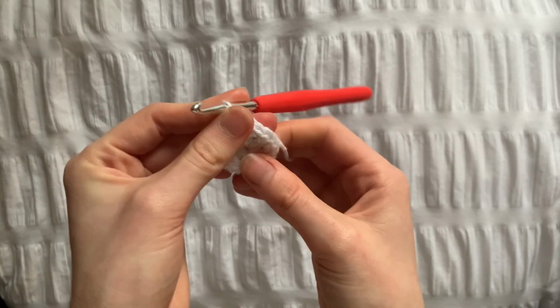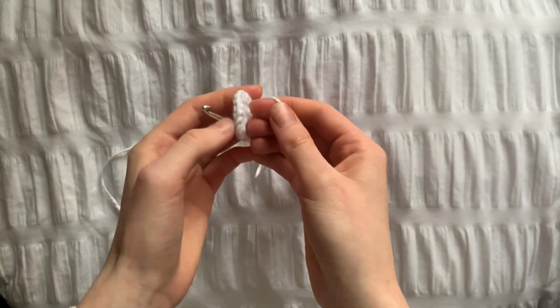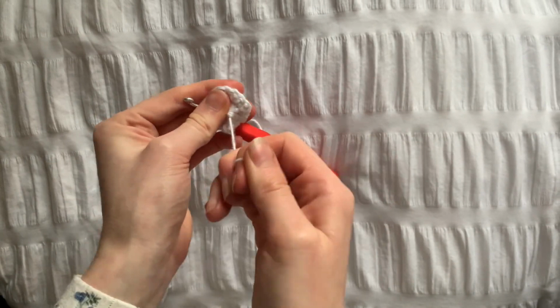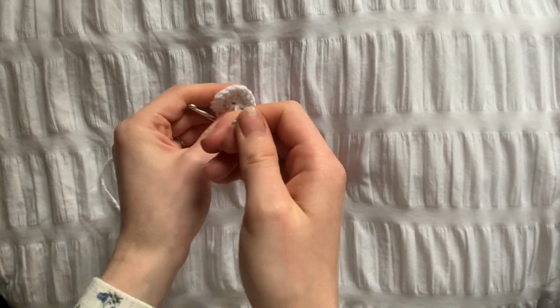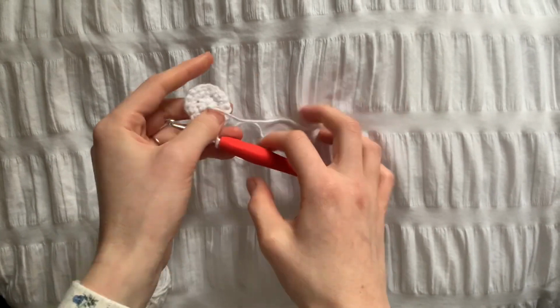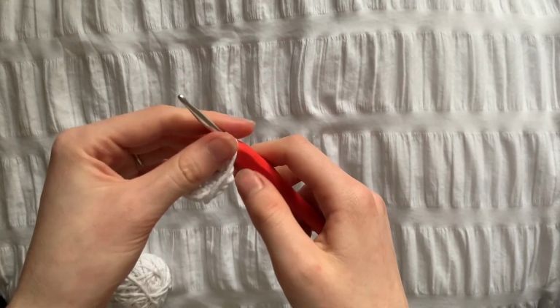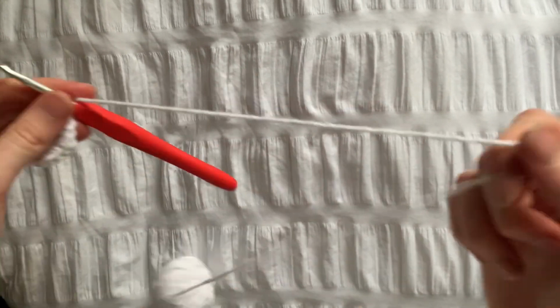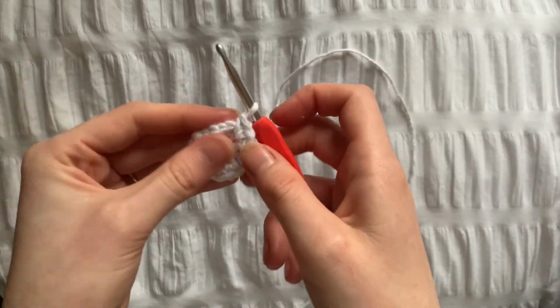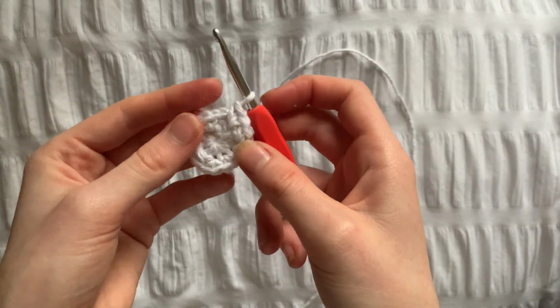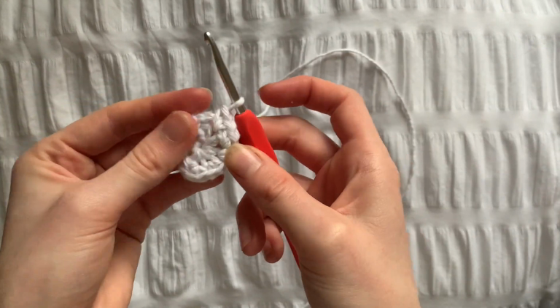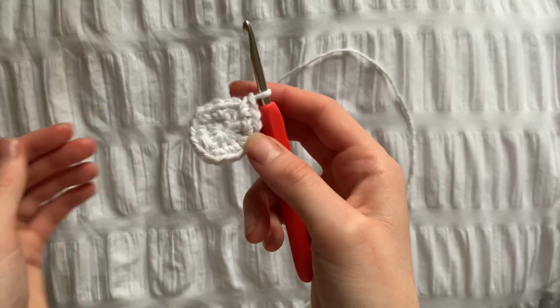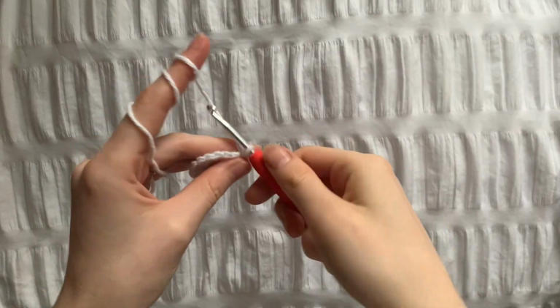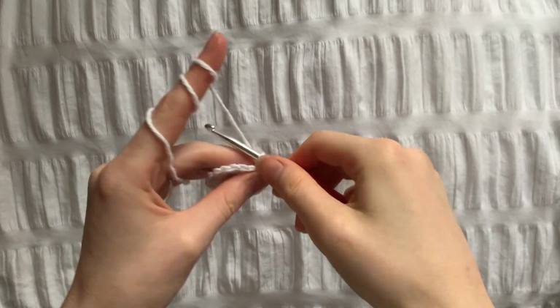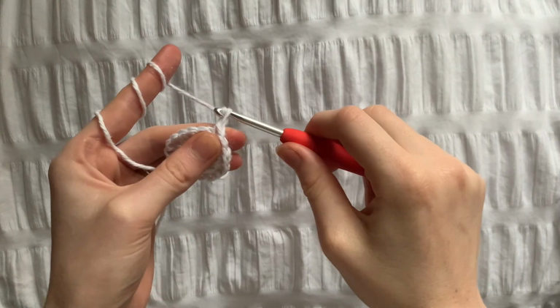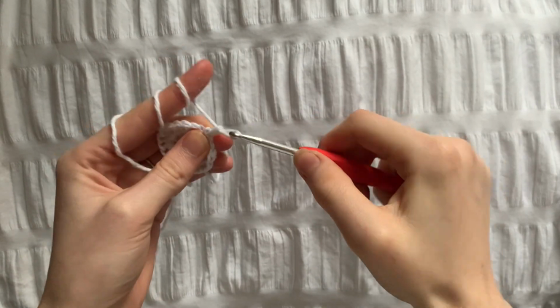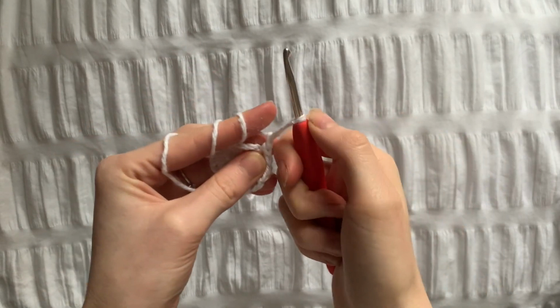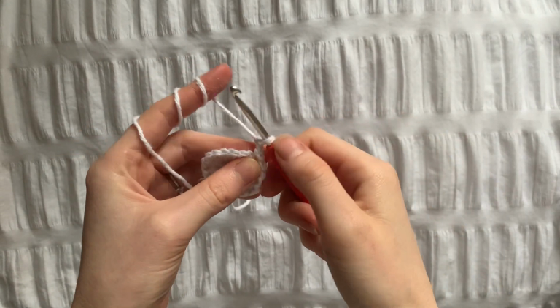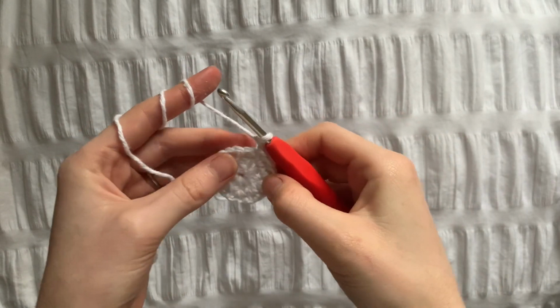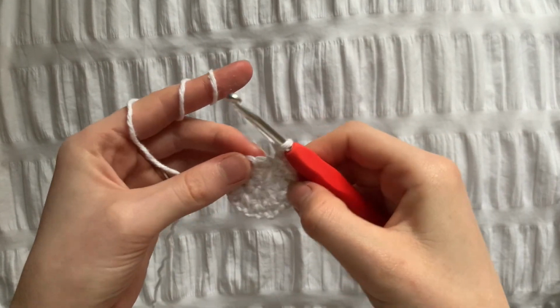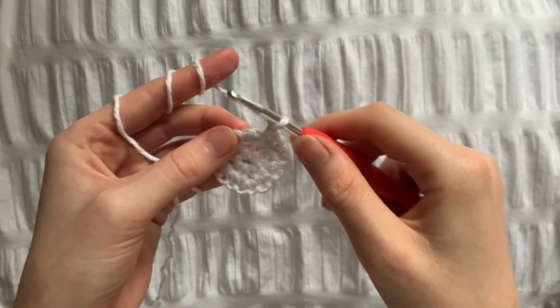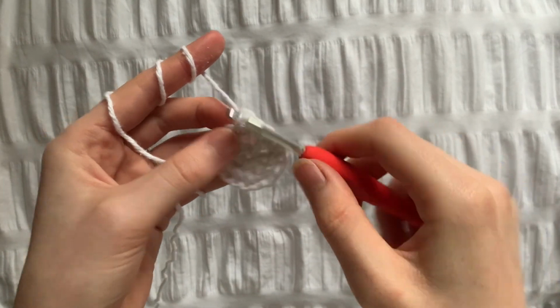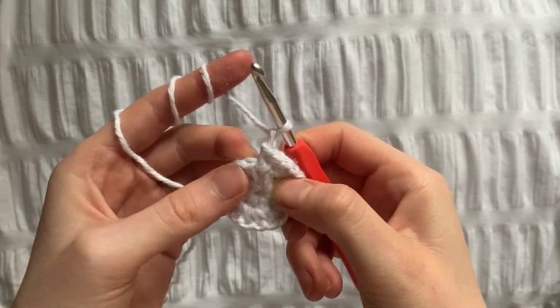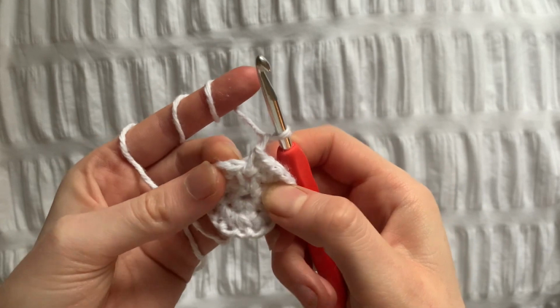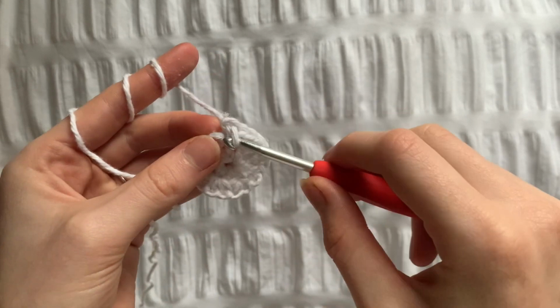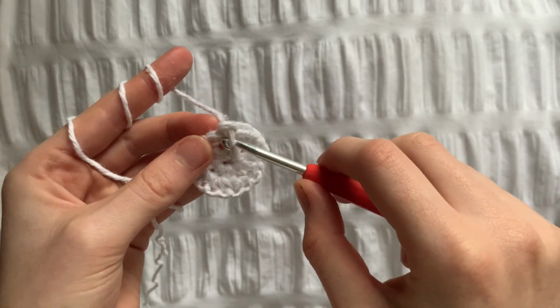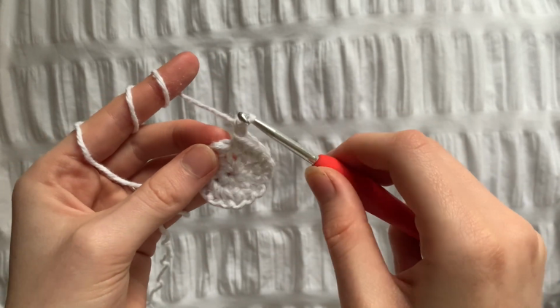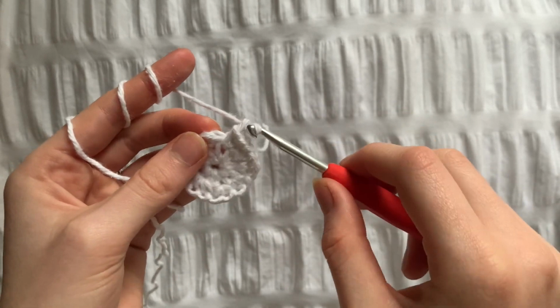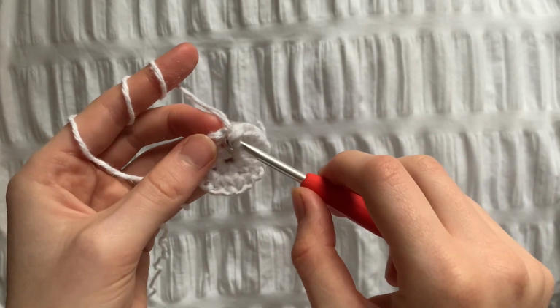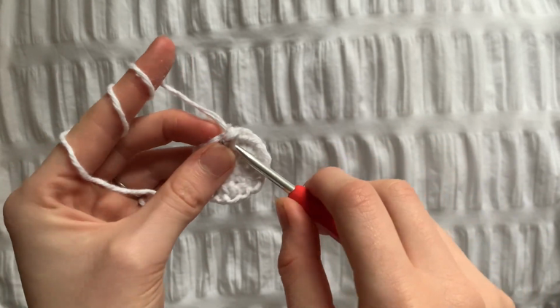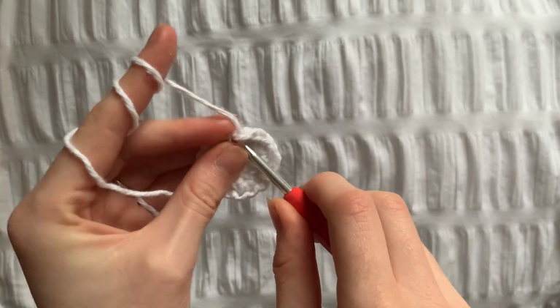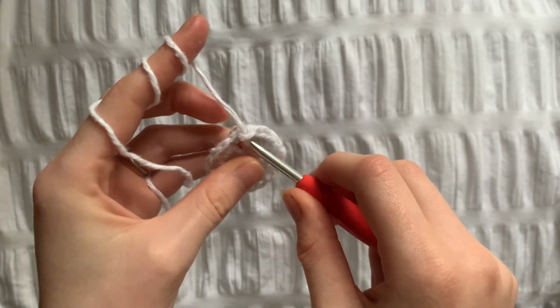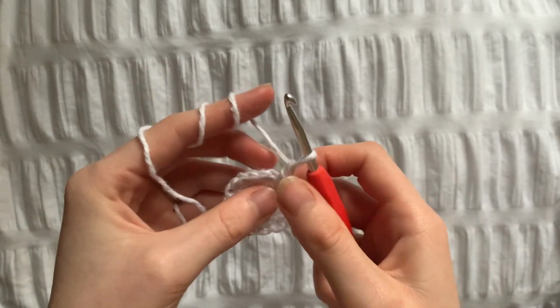Moving to the next row, chain one. For row three we're going to chain one and then single crochet into one stitch and increase in the next, and we're just going to repeat this until 30 stitches or until you've gone all the way around.